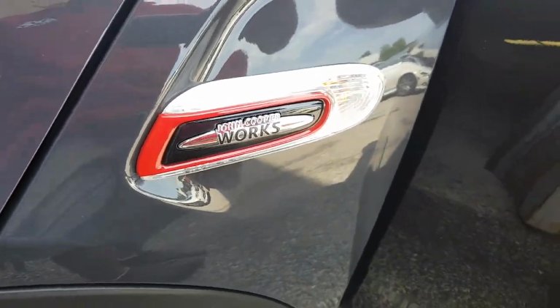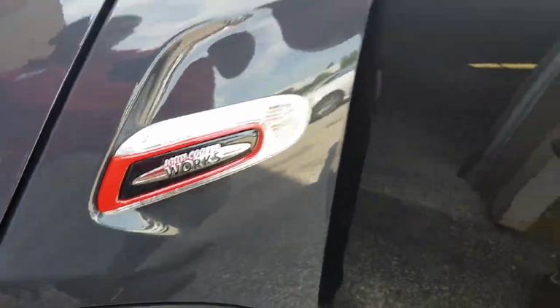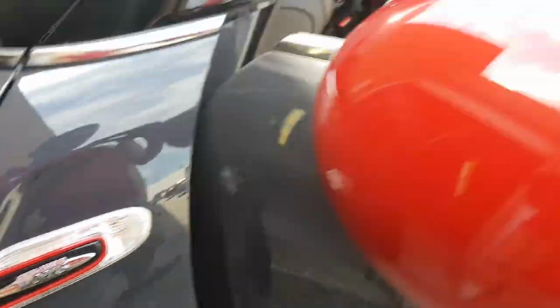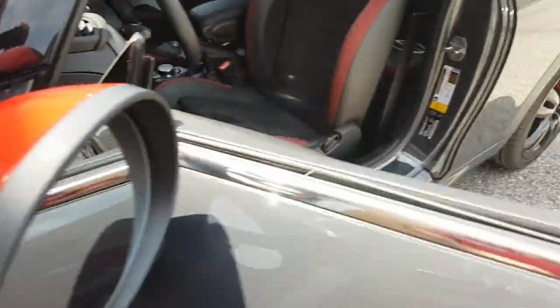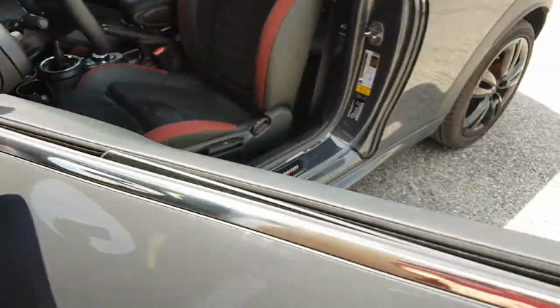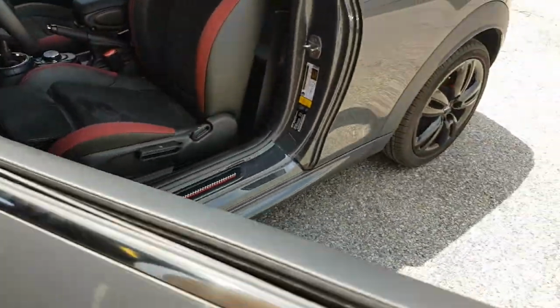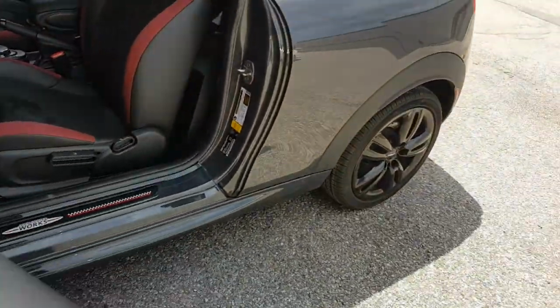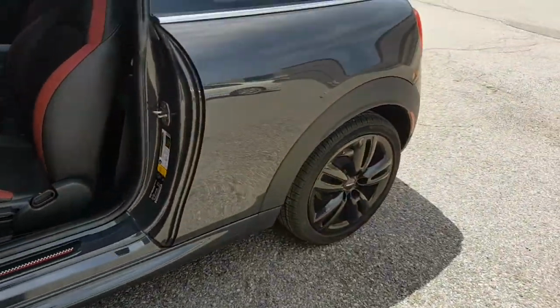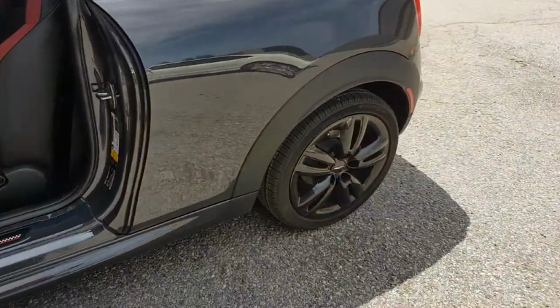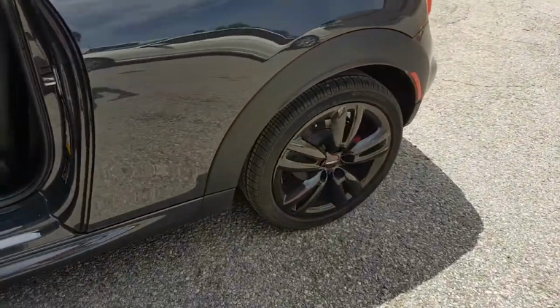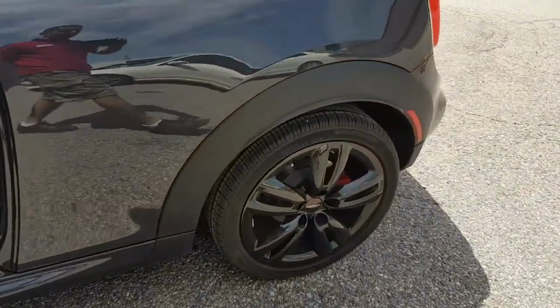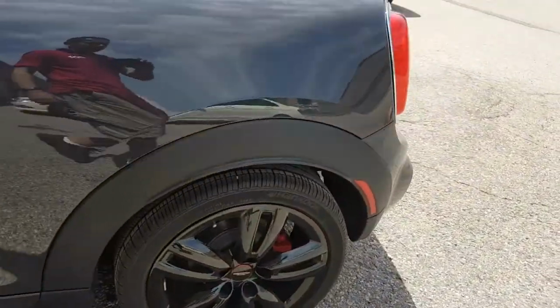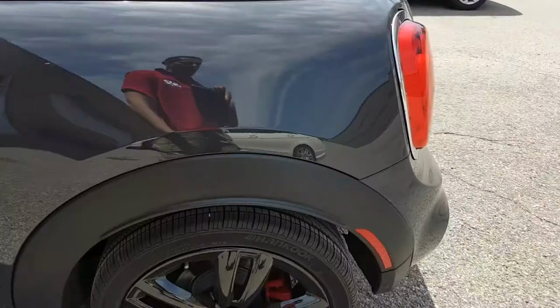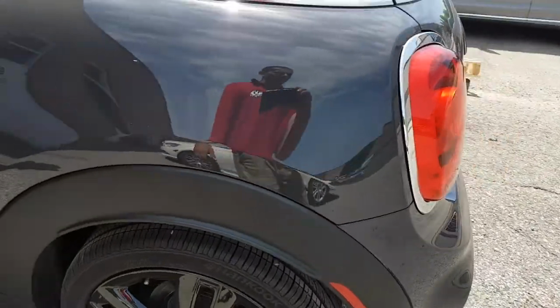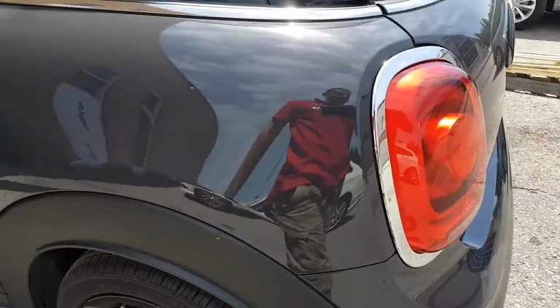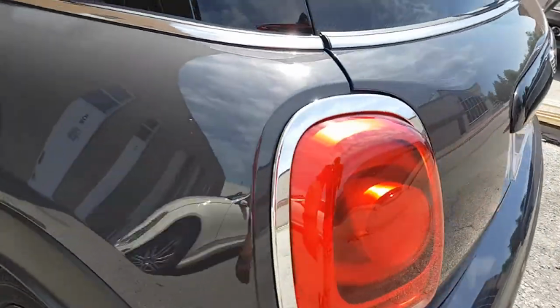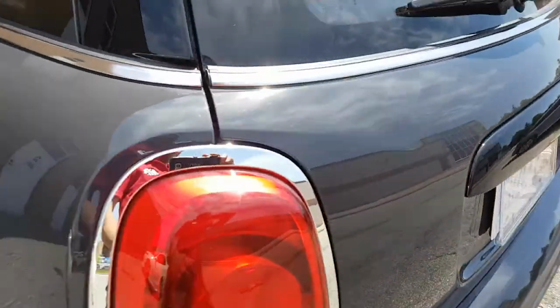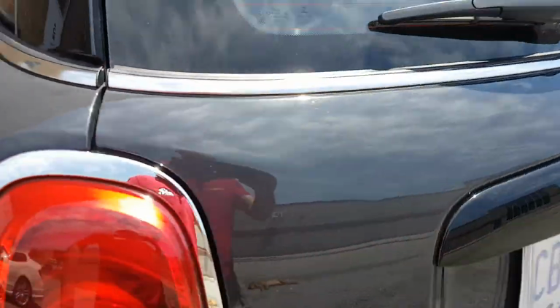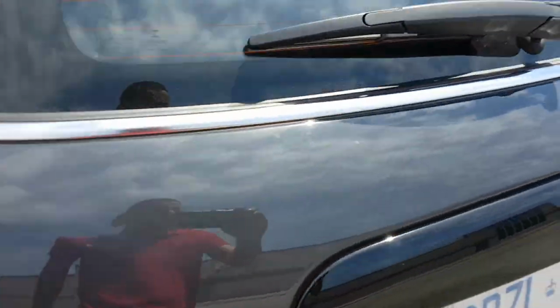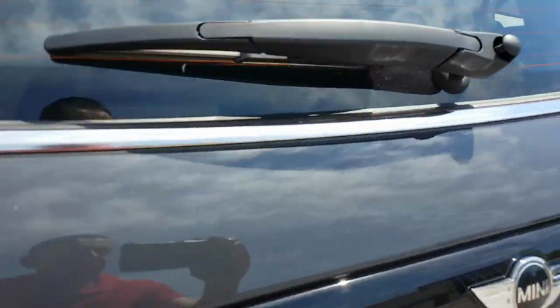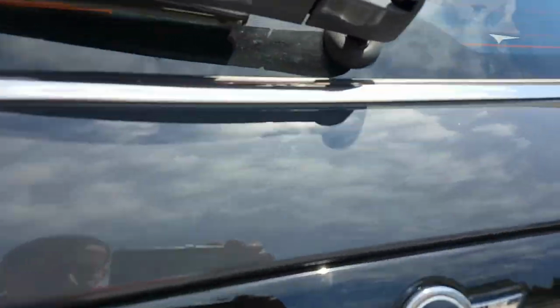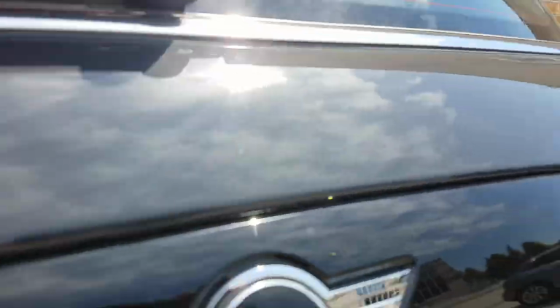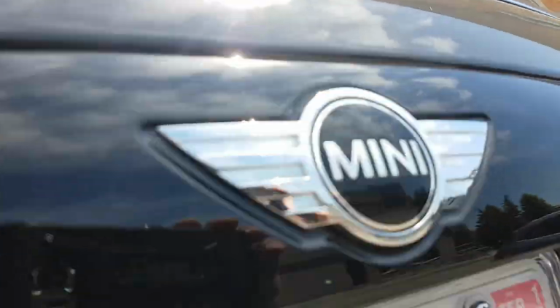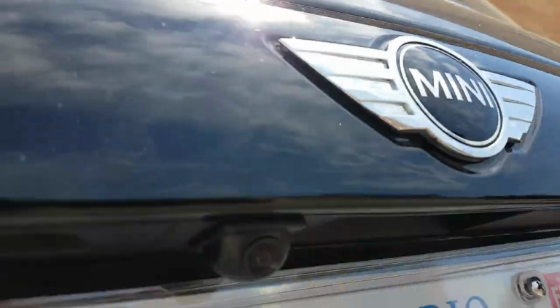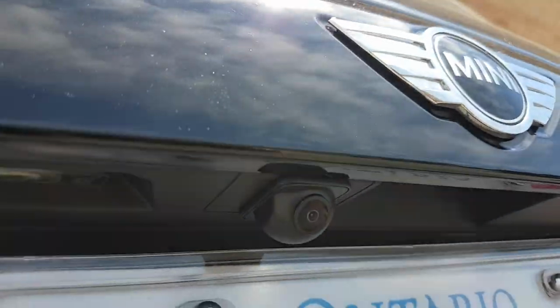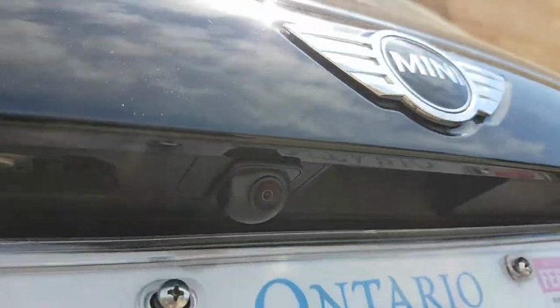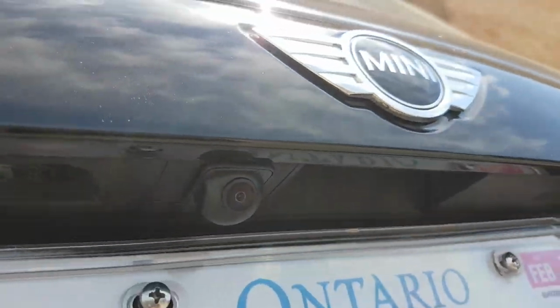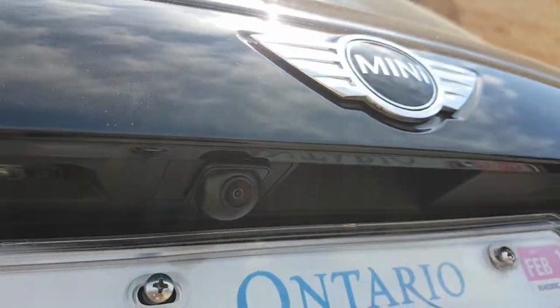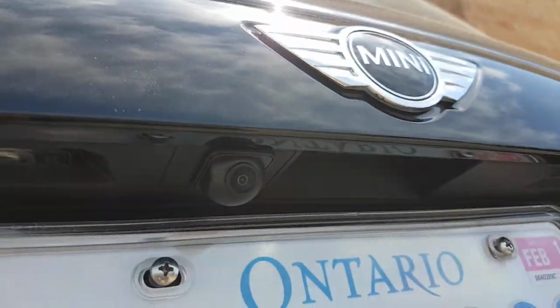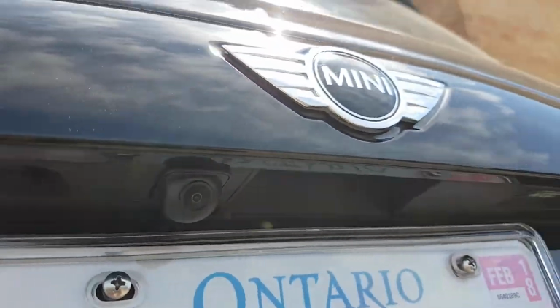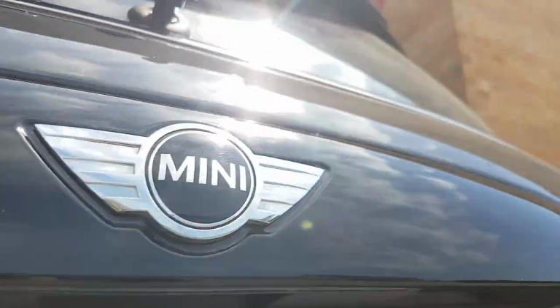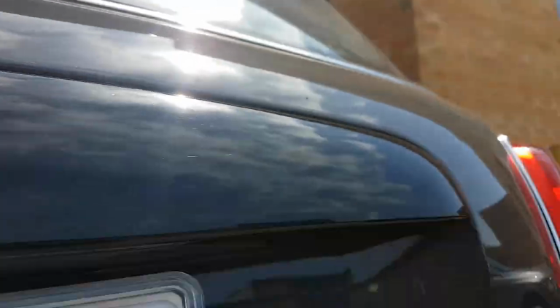John Cooper Works — that's where we put the backup camera on the original spot.